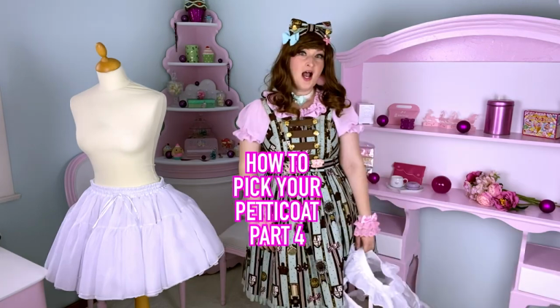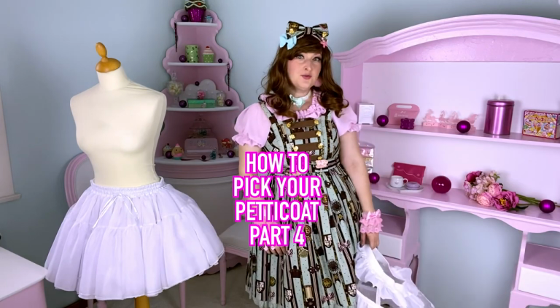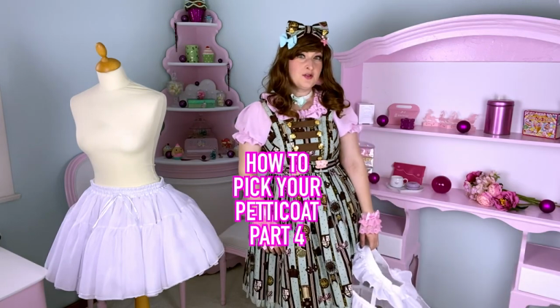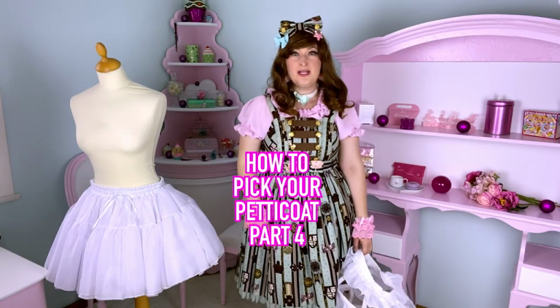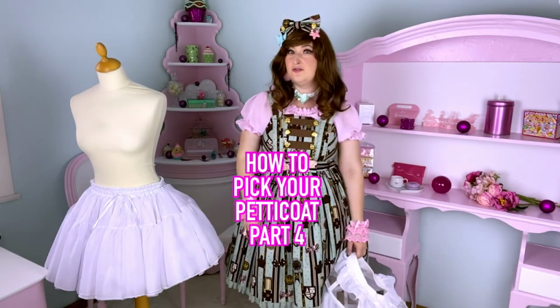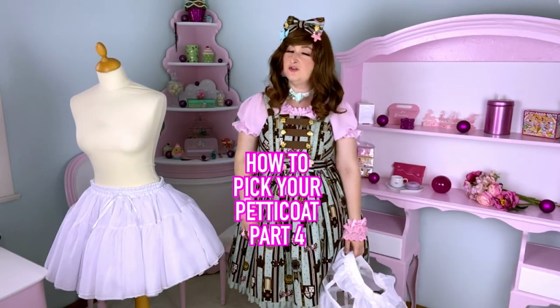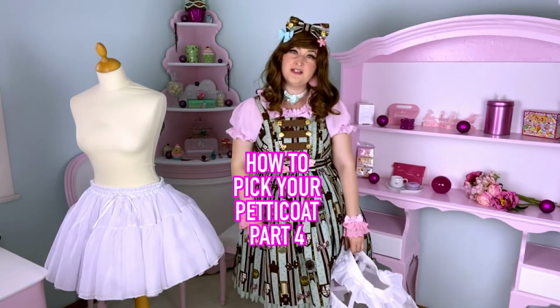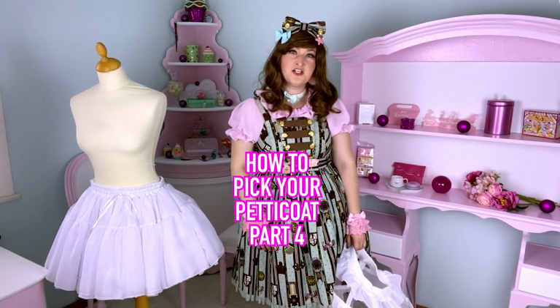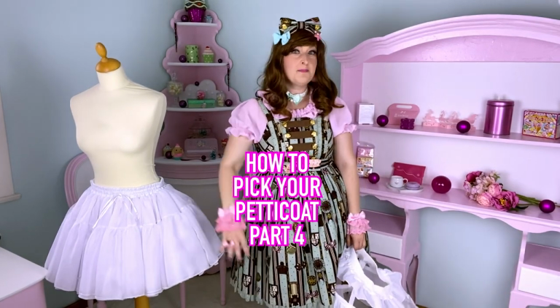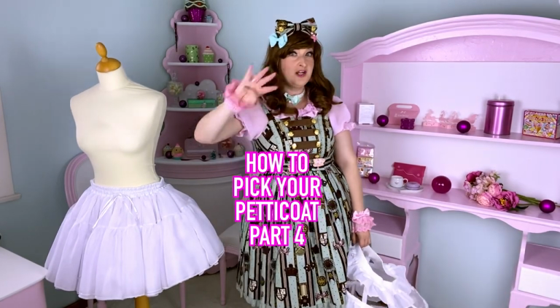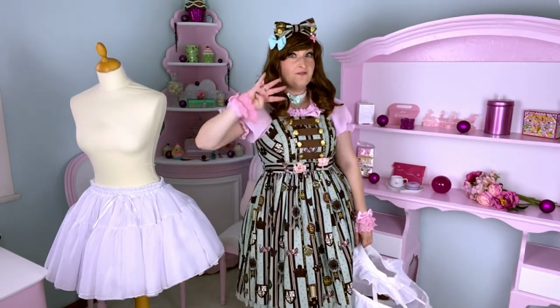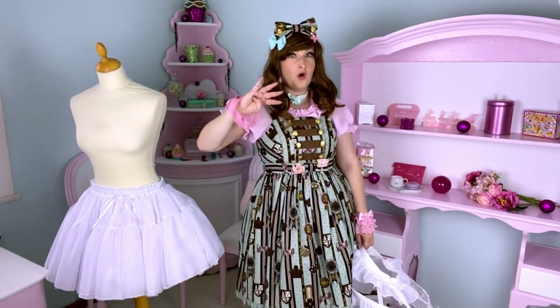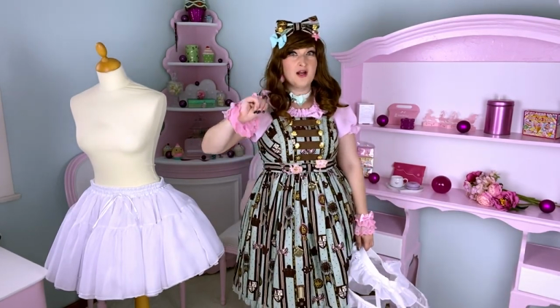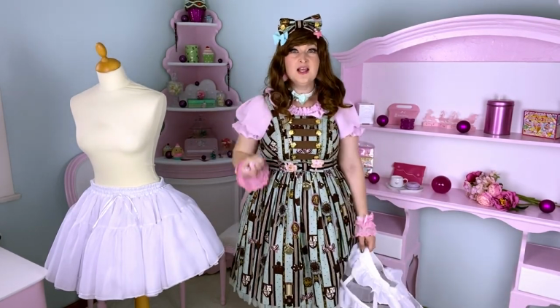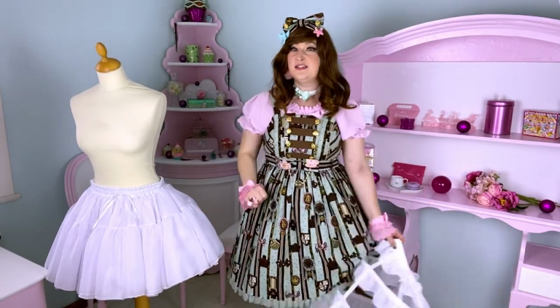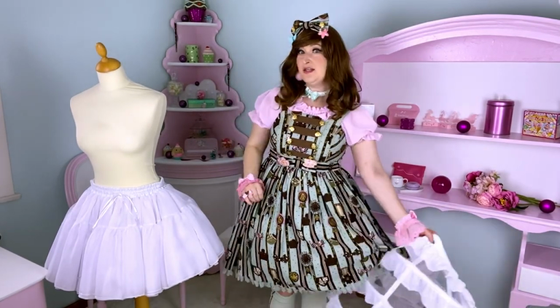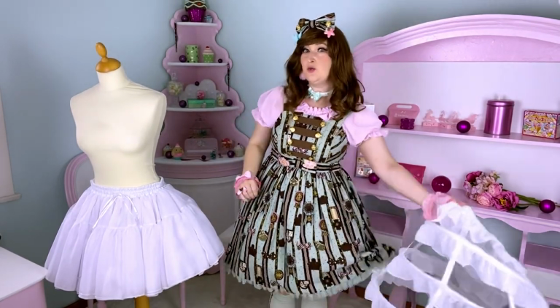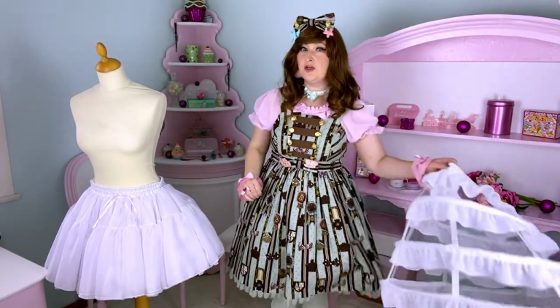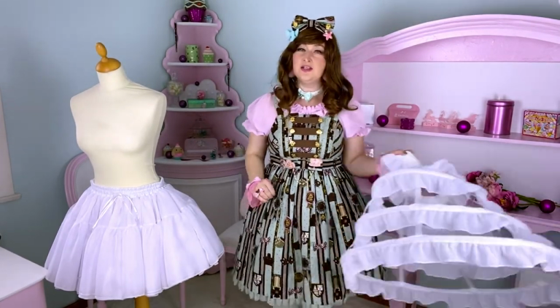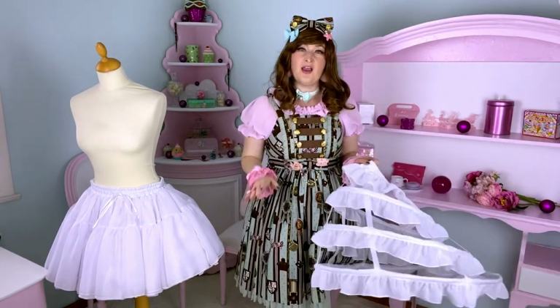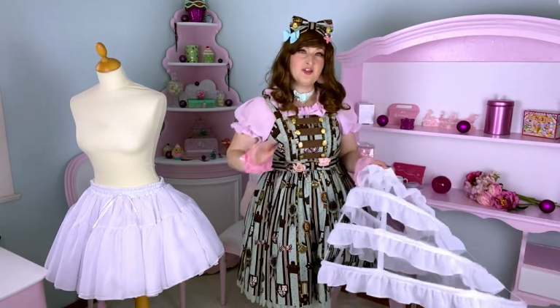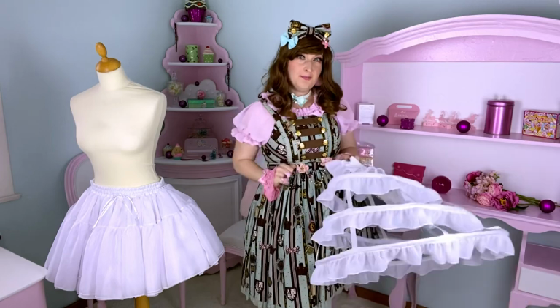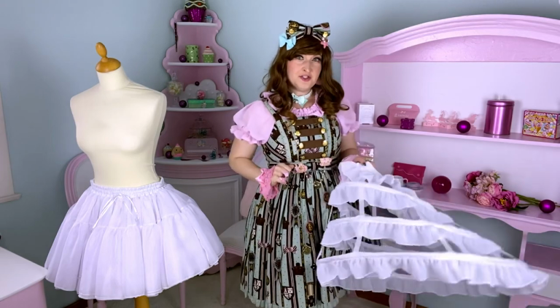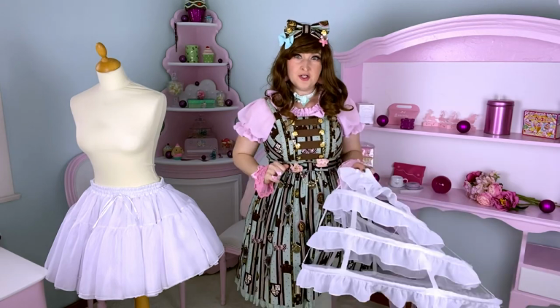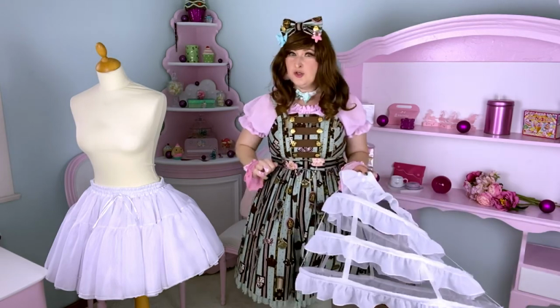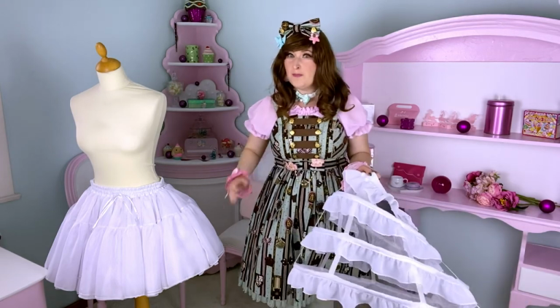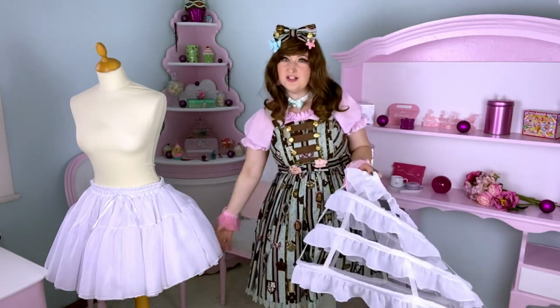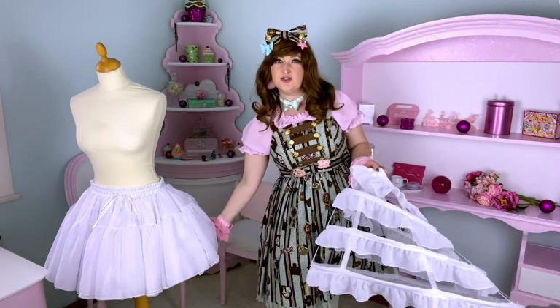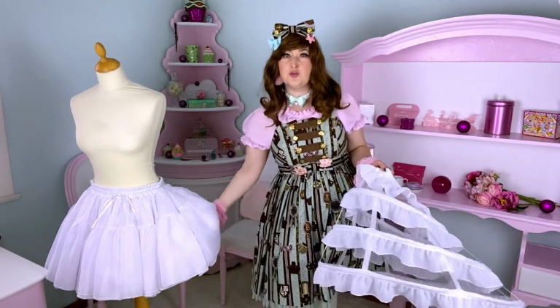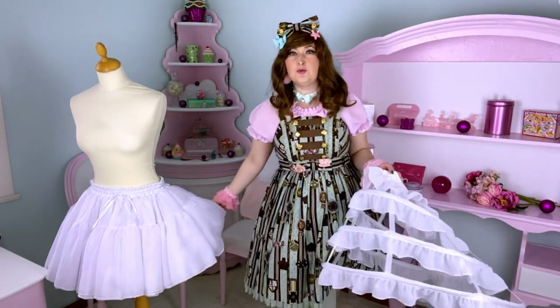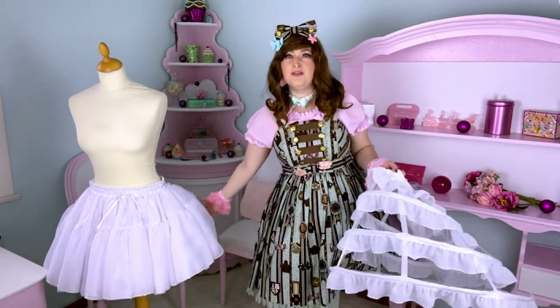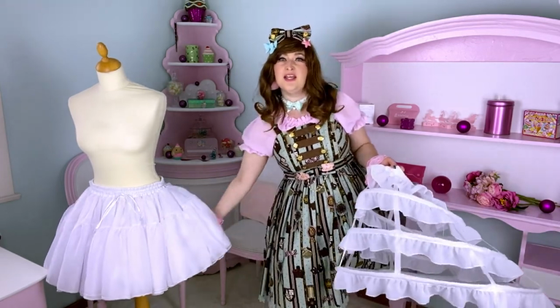How to pick your petticoat for Lolita fashion, part 4. Depending on where you live and the temperature, you might not want to wear this.